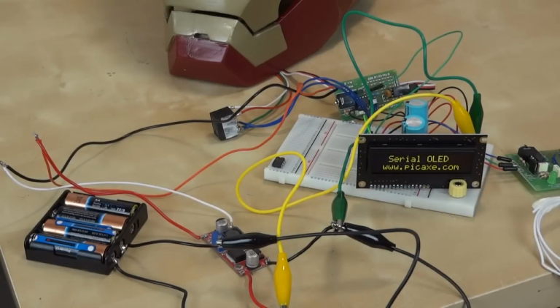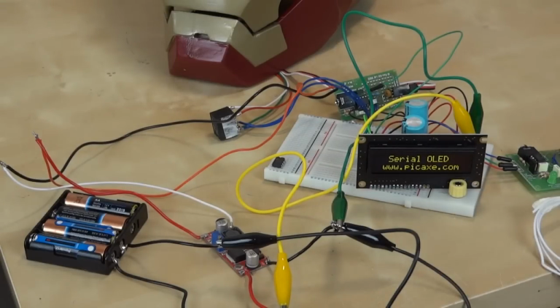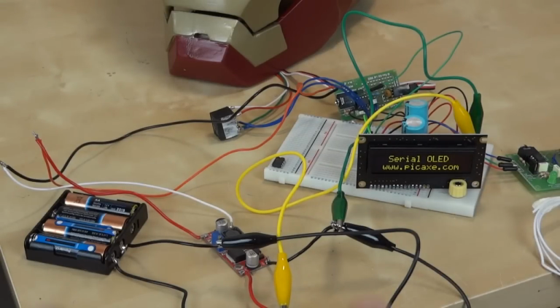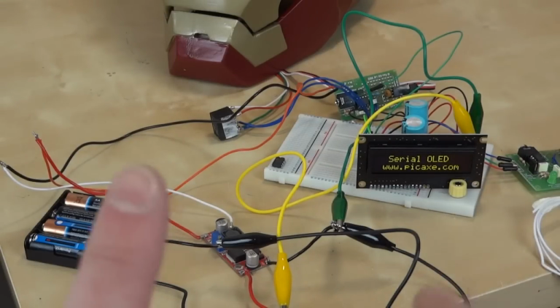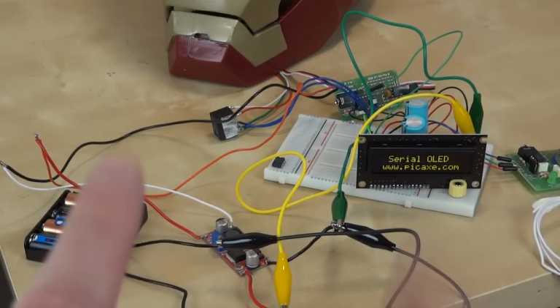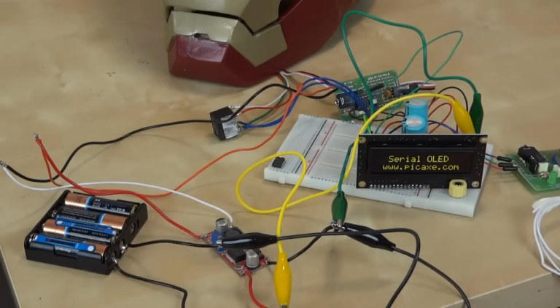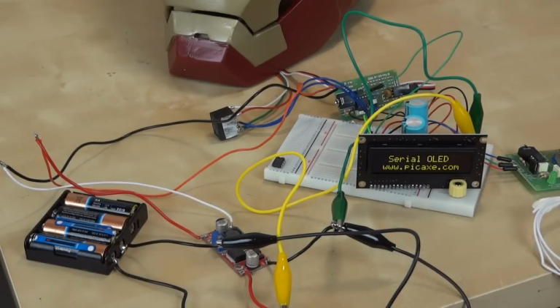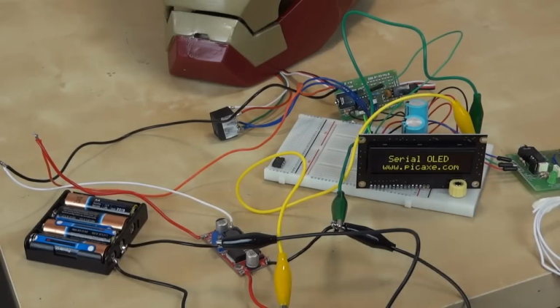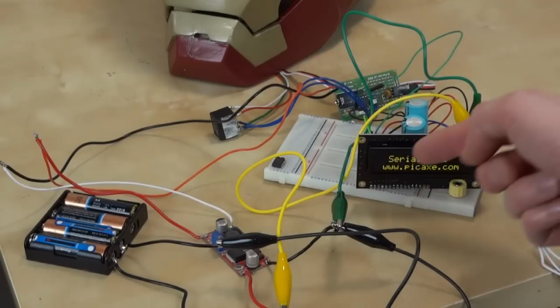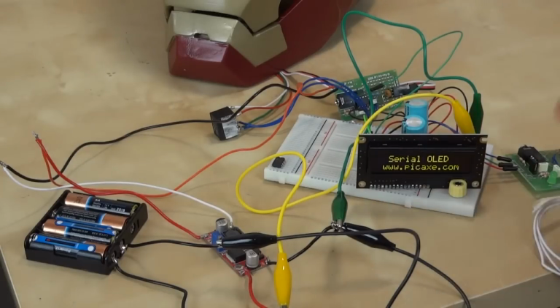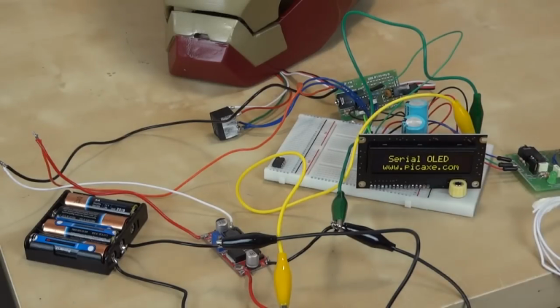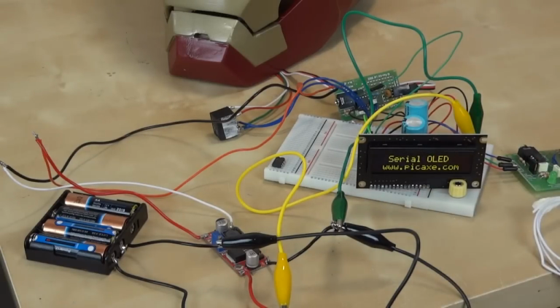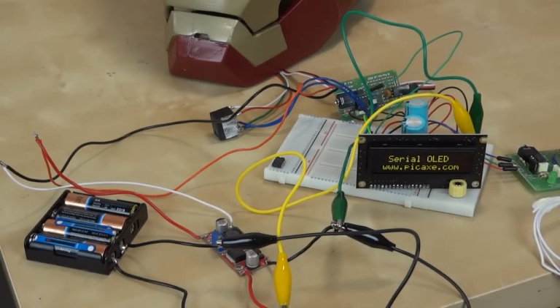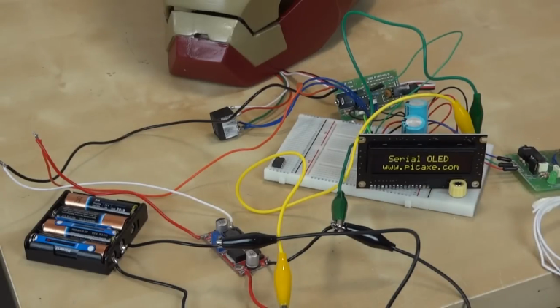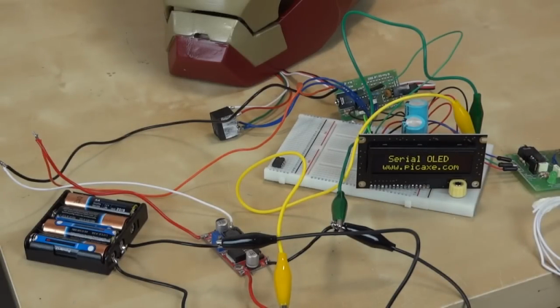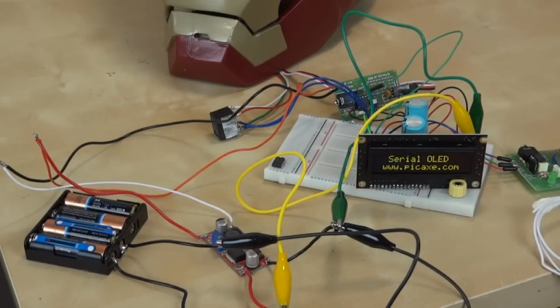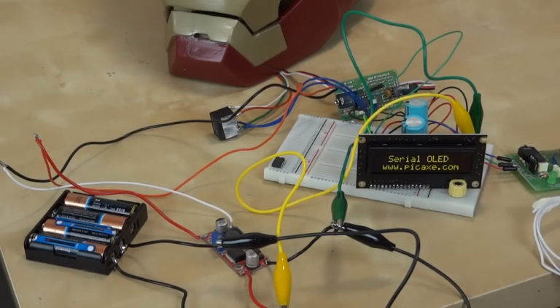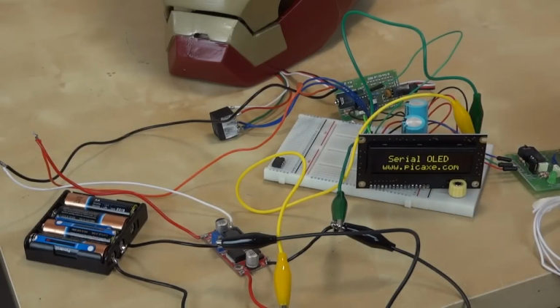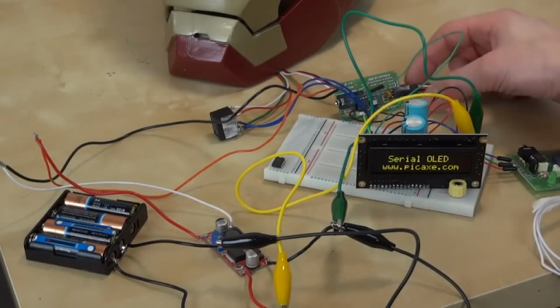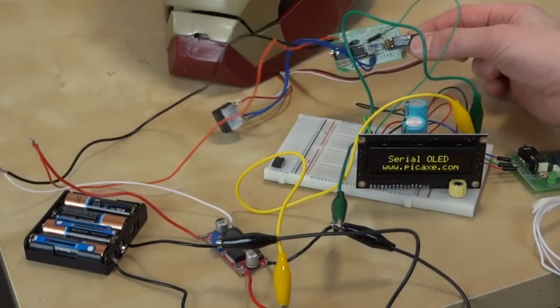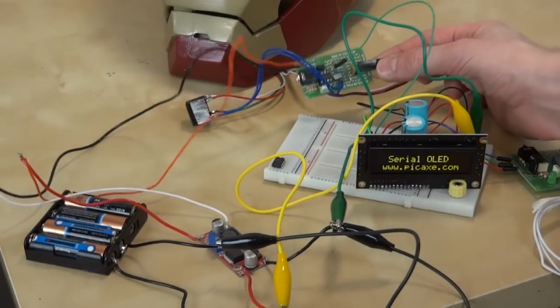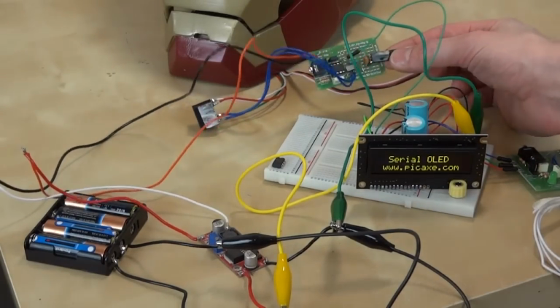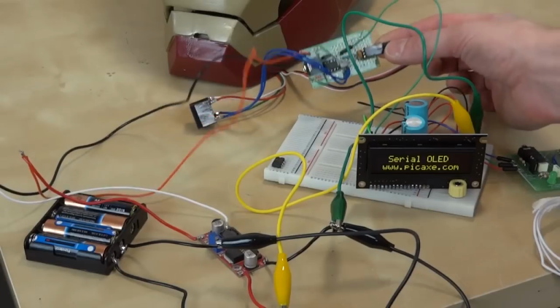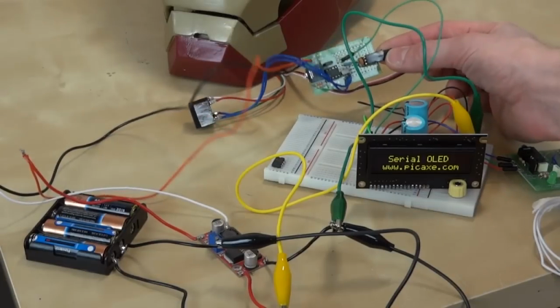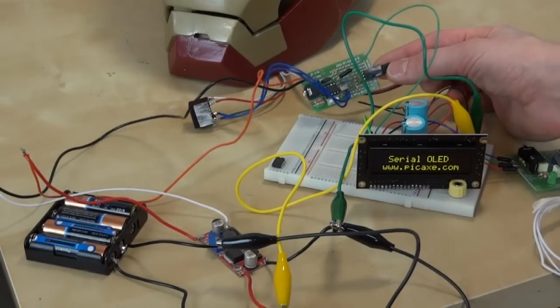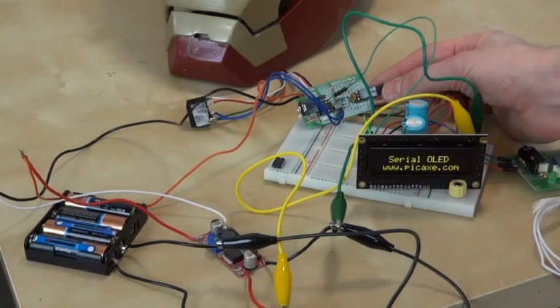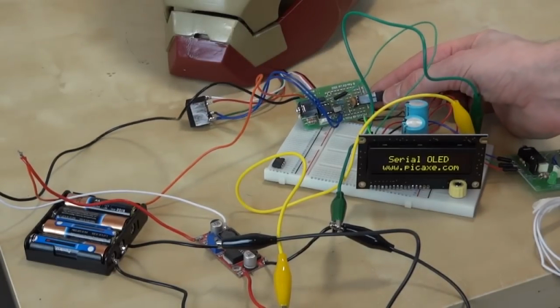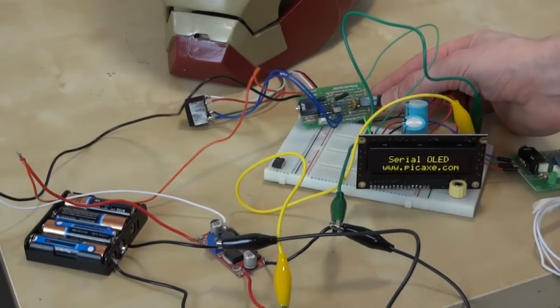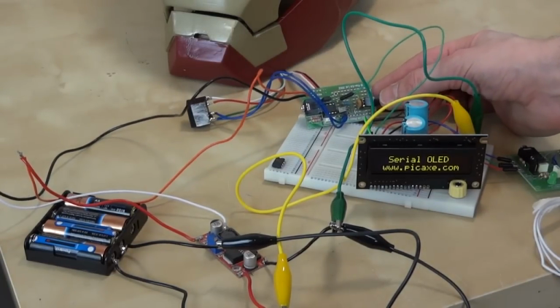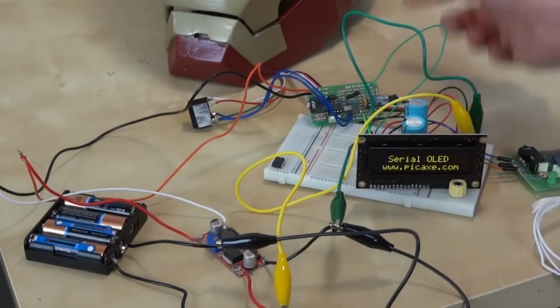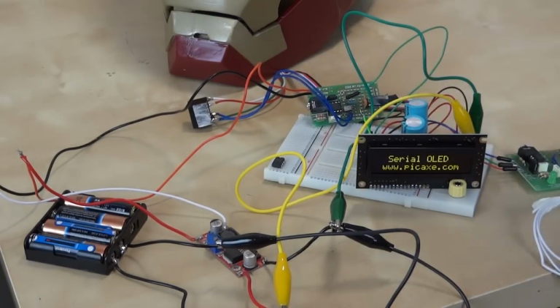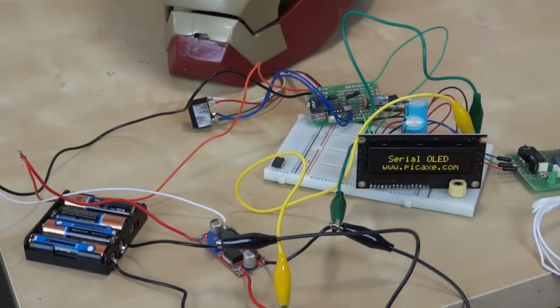Using my fingers with the magnets on the hip pods and looking at the display means I can control the suit. The other board here is another PICAXE 08M board providing a control signal for the servo in the faceplate.